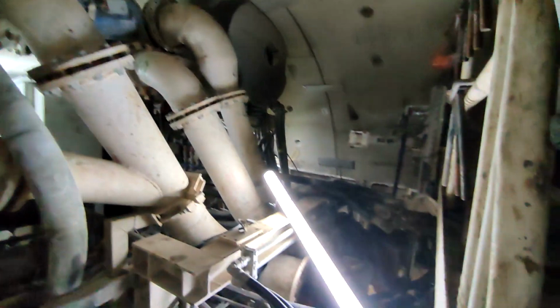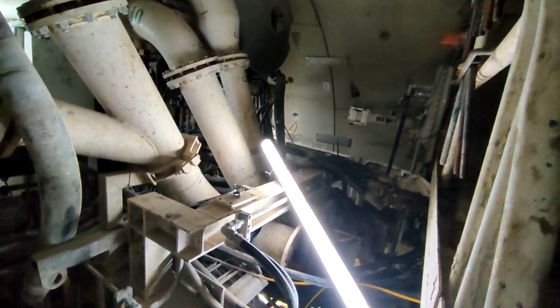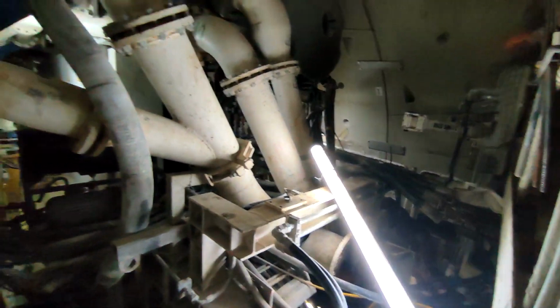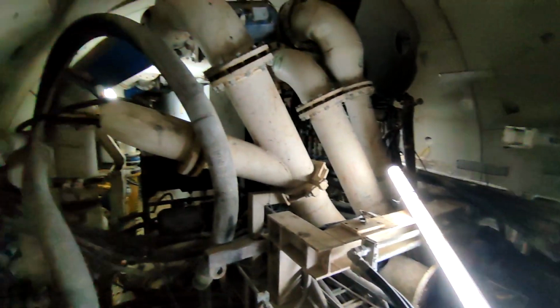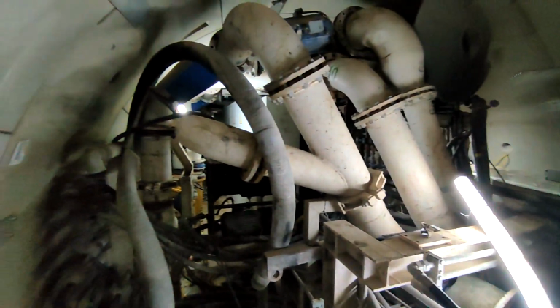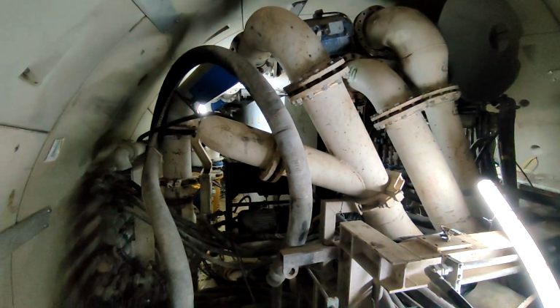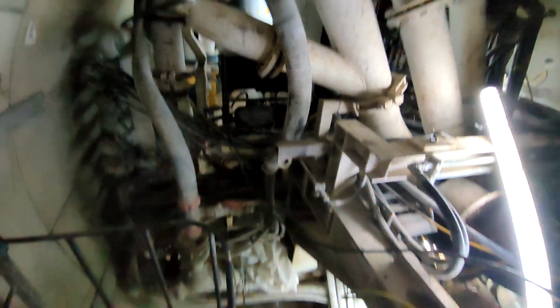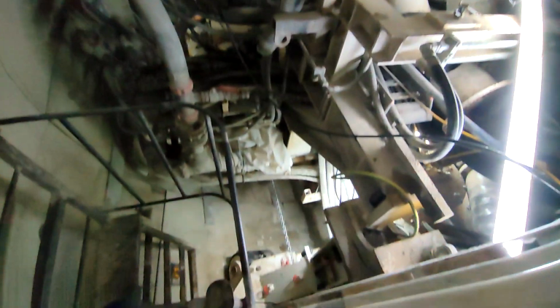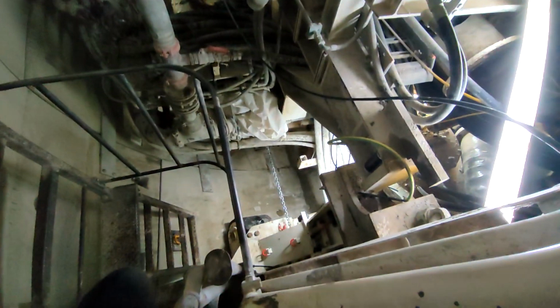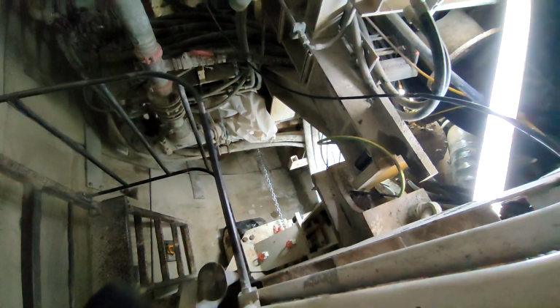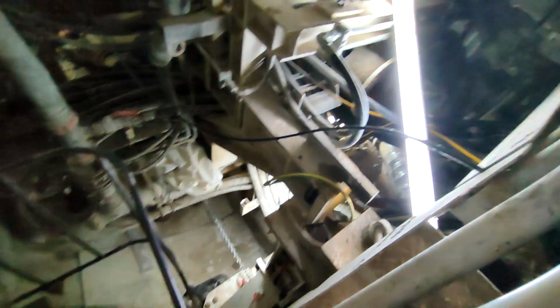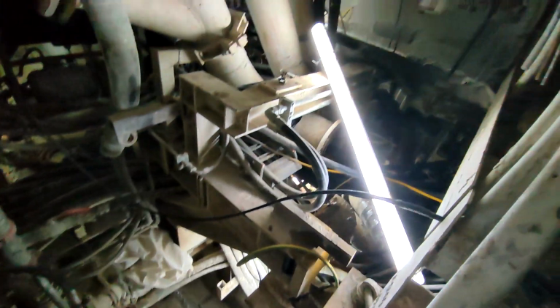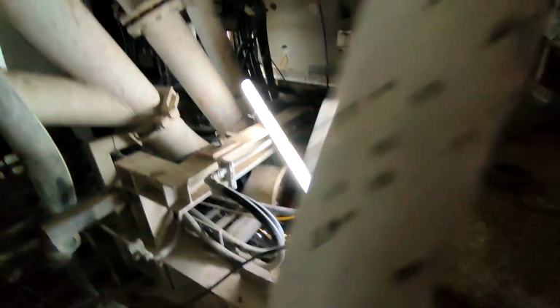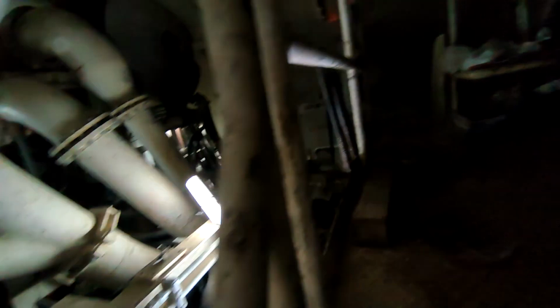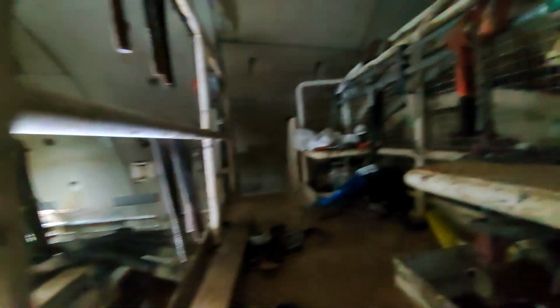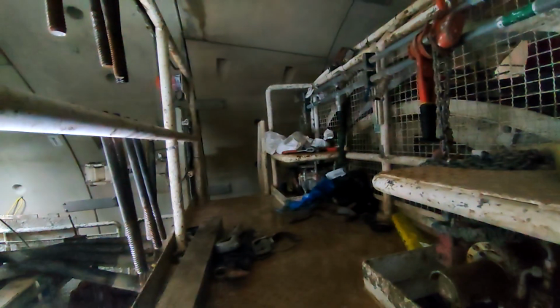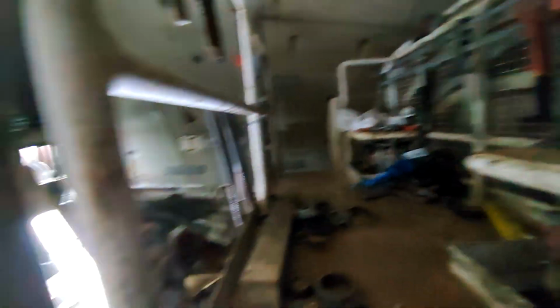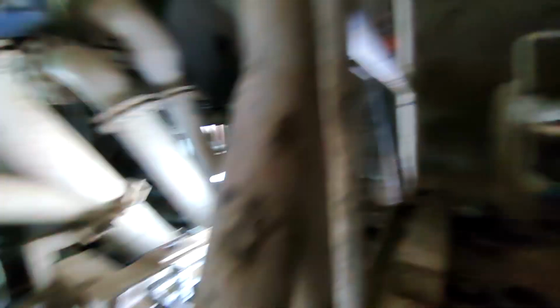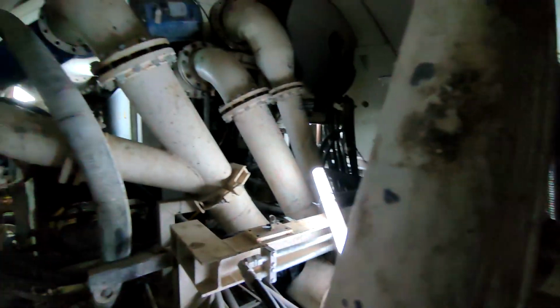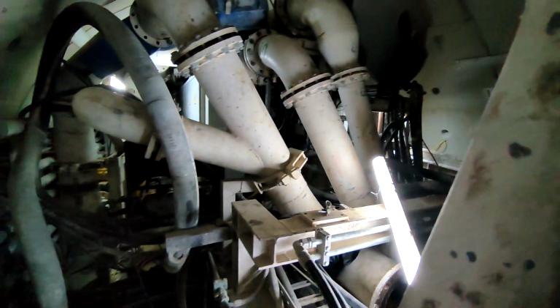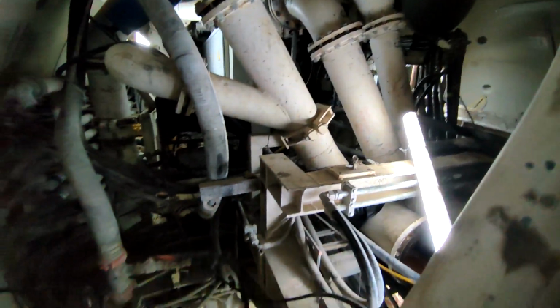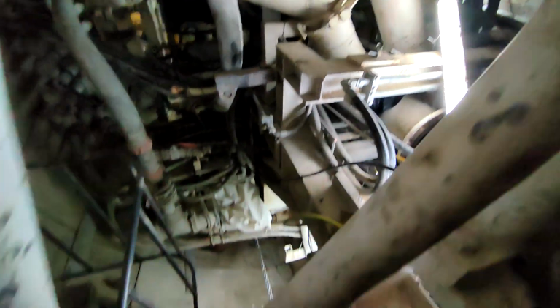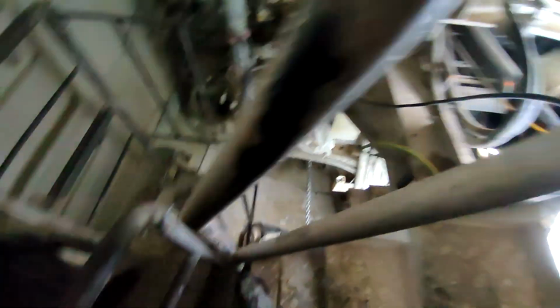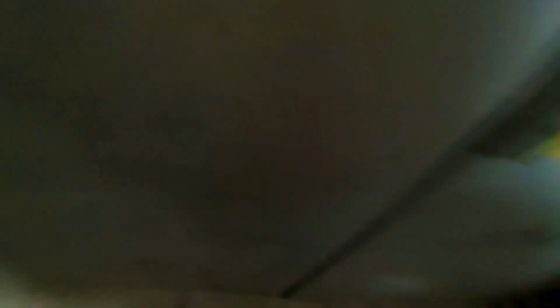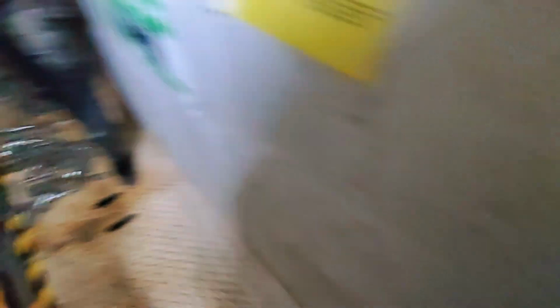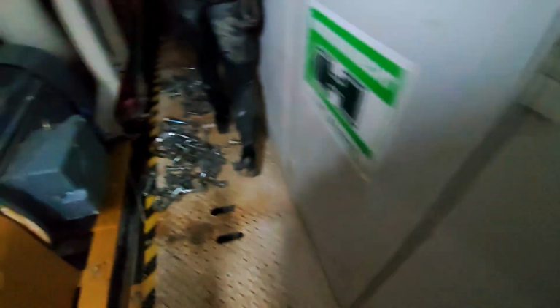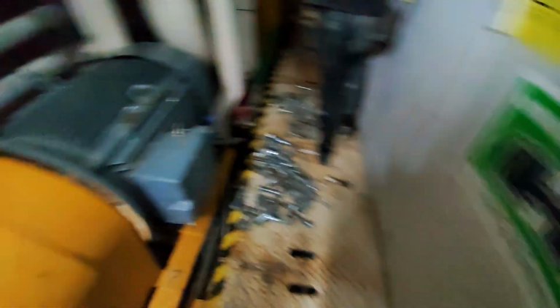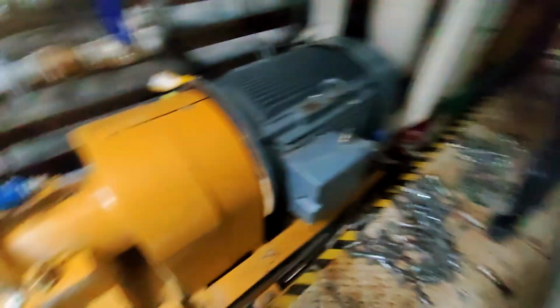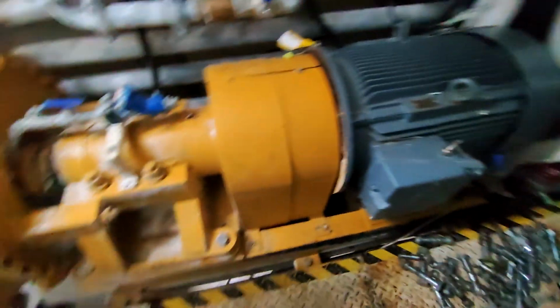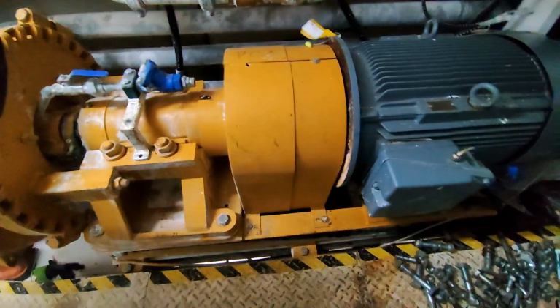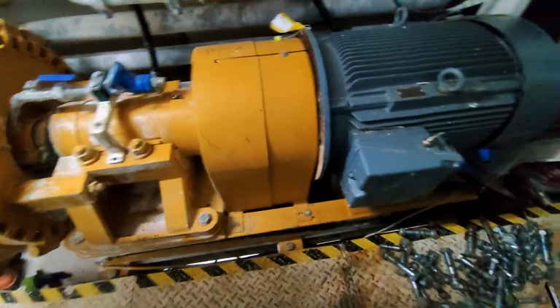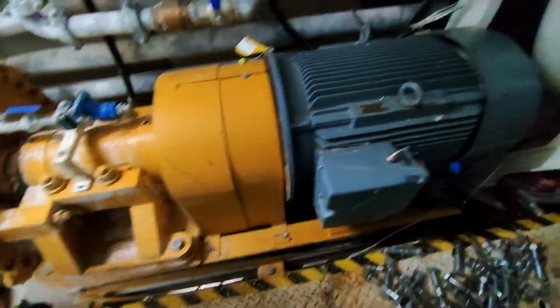This is absolutely amazing — it's an actual tunnel bore. I never thought I'd ever see one of these. And let's take a look at this large motor, which is part of the slurry system.